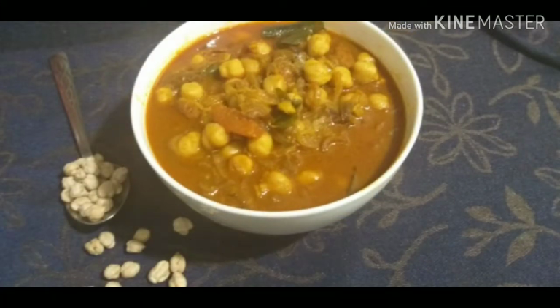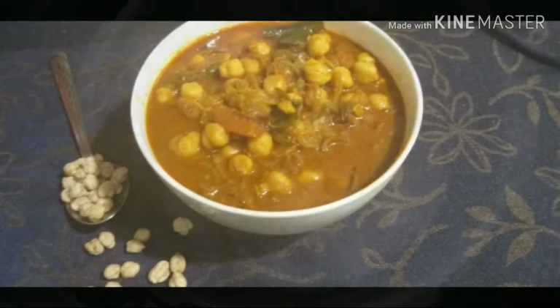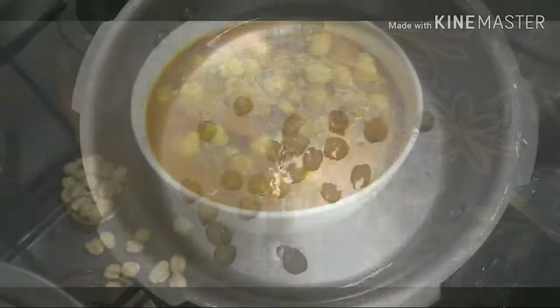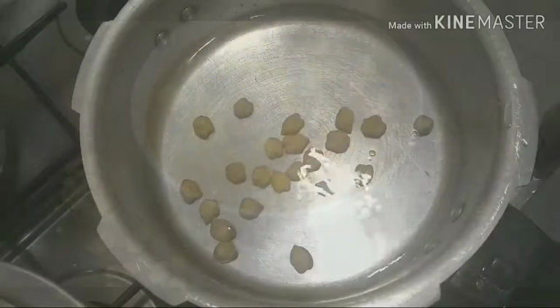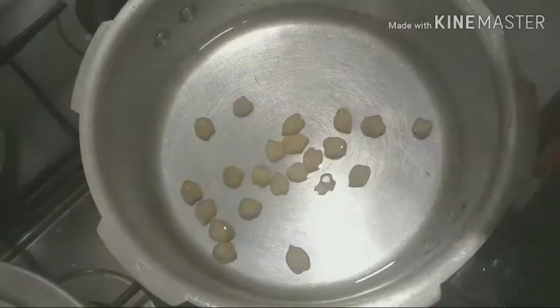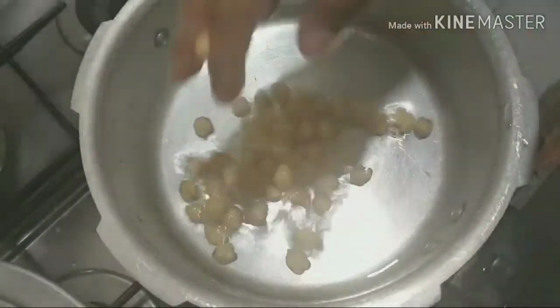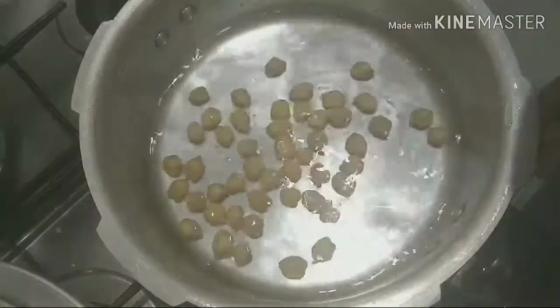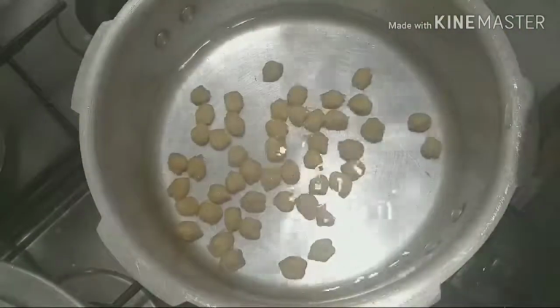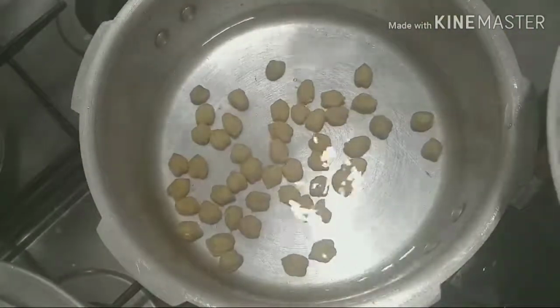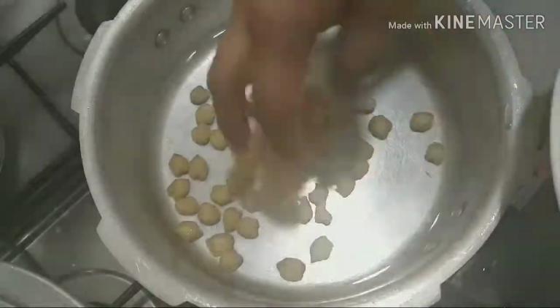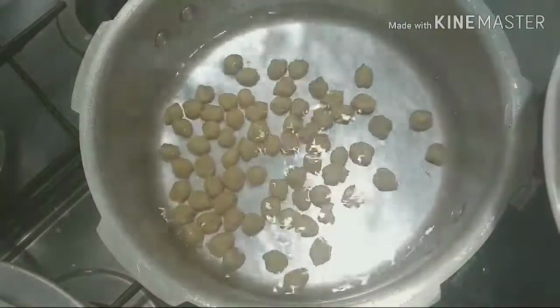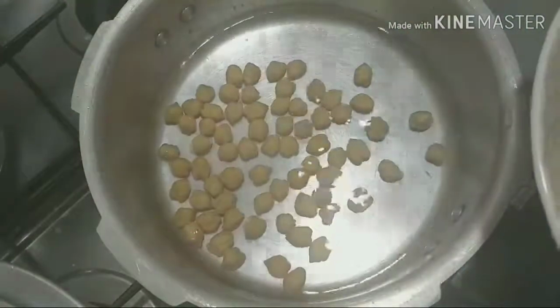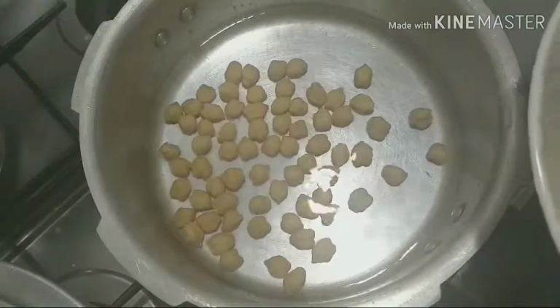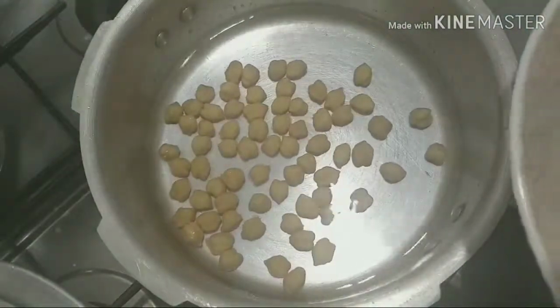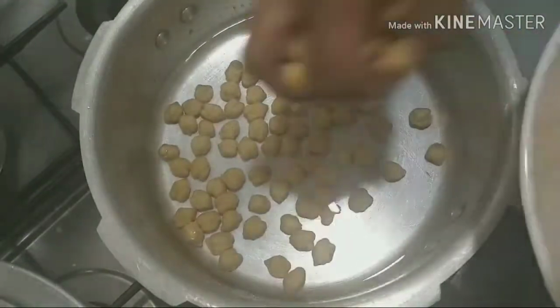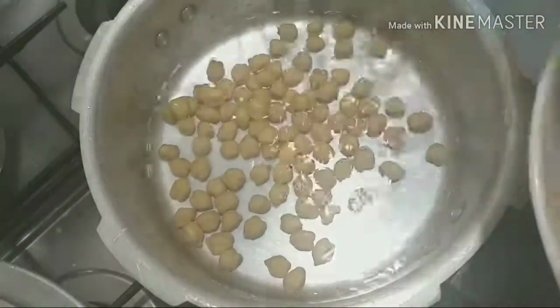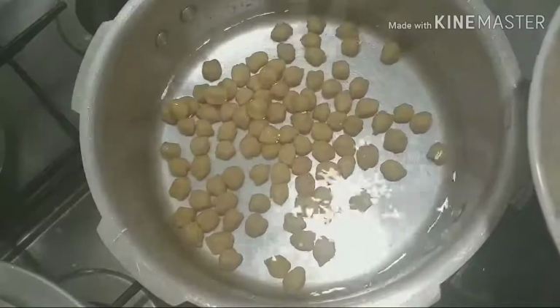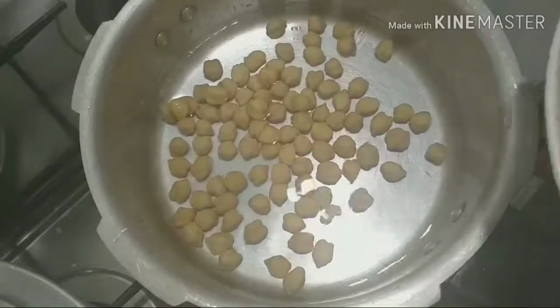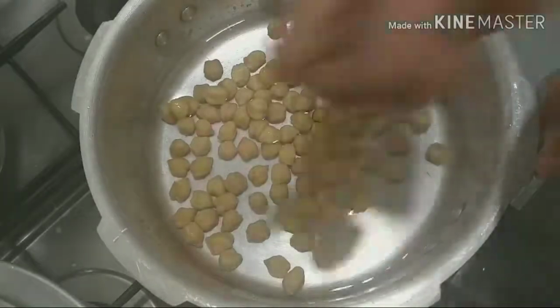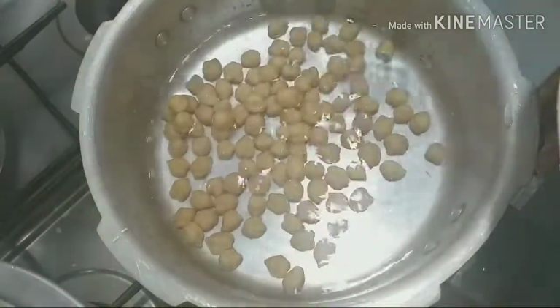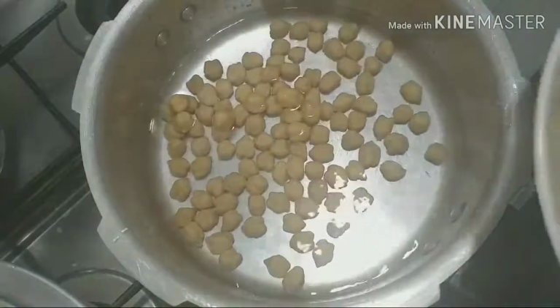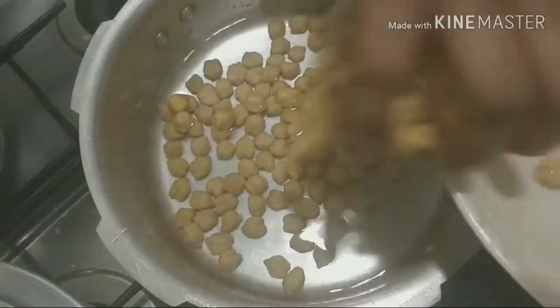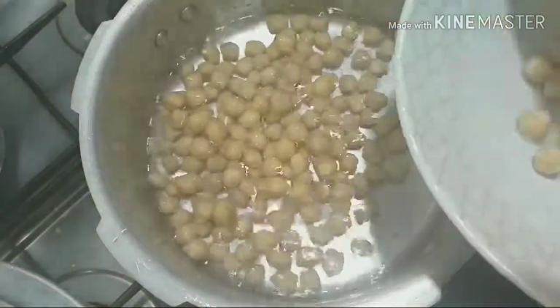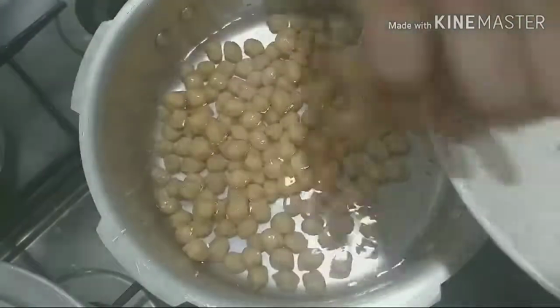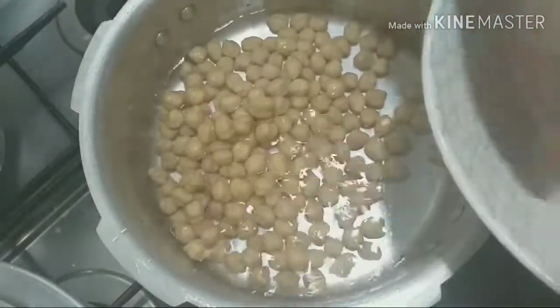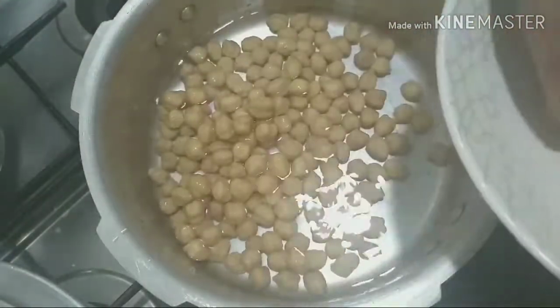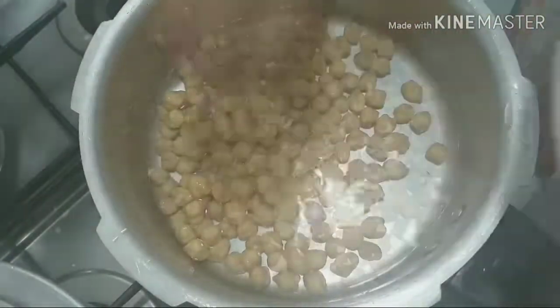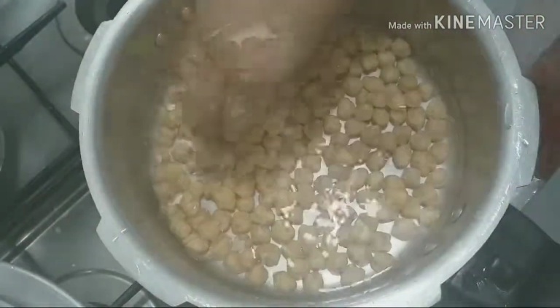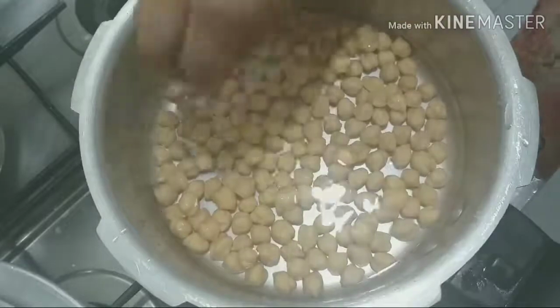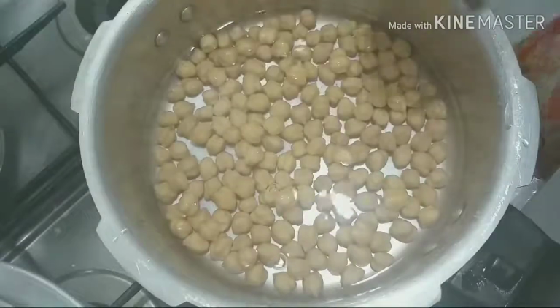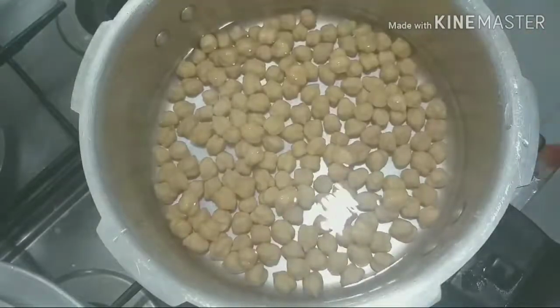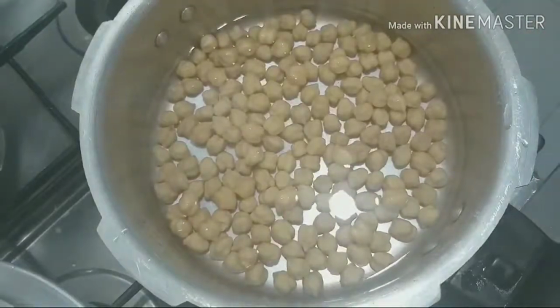I will put the ingredients in the description box. This is not our recipe. I will put a little bit of the Masala curry in the cooker.